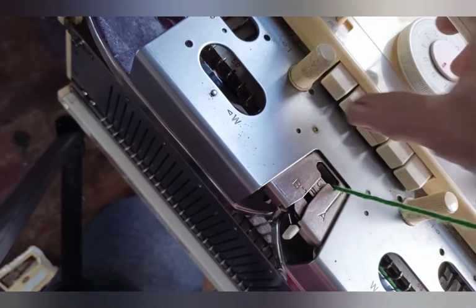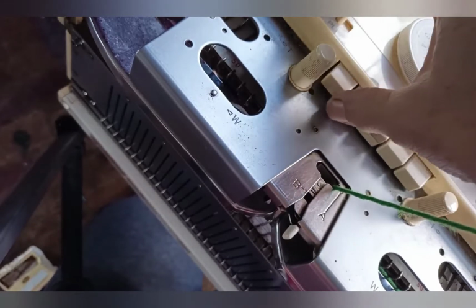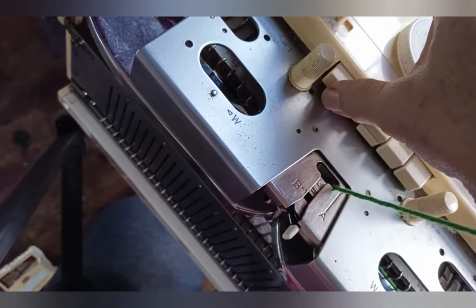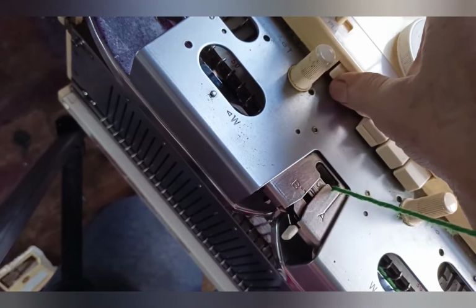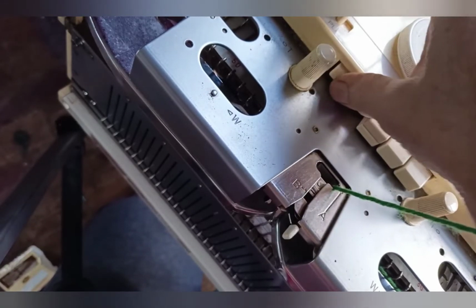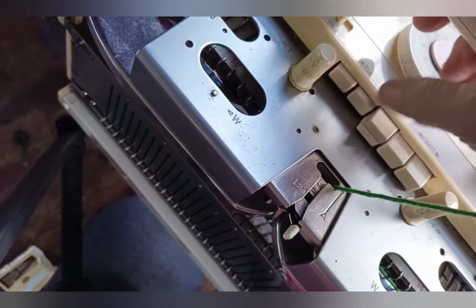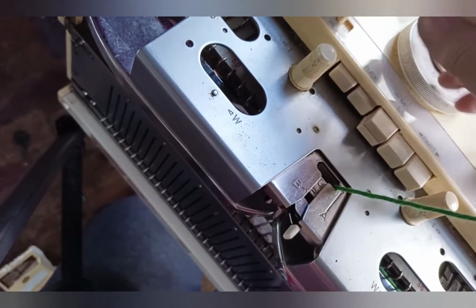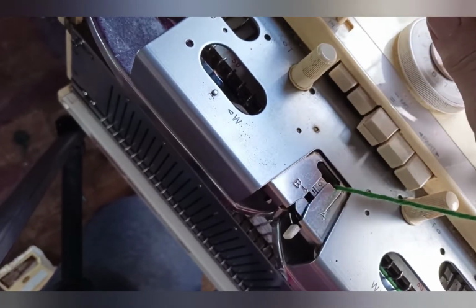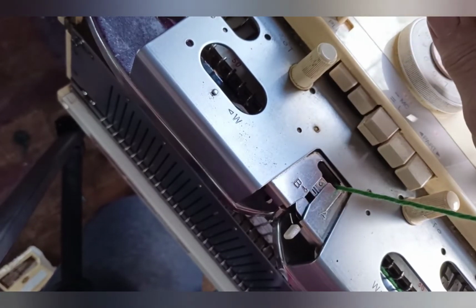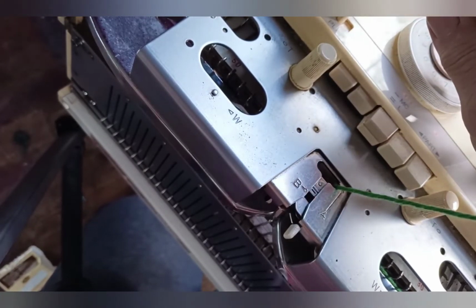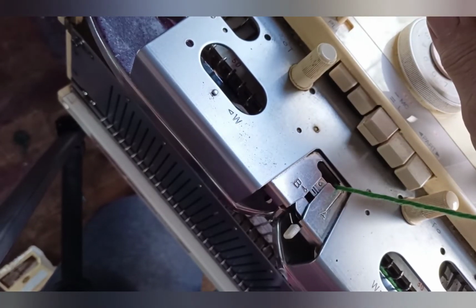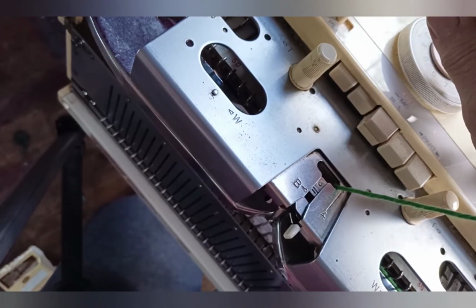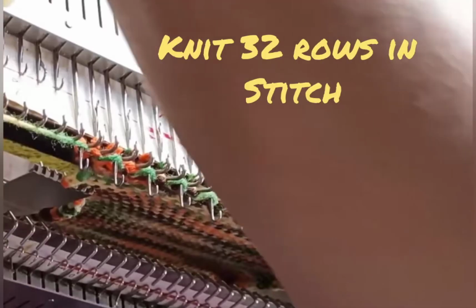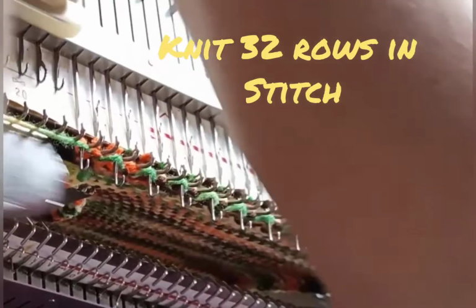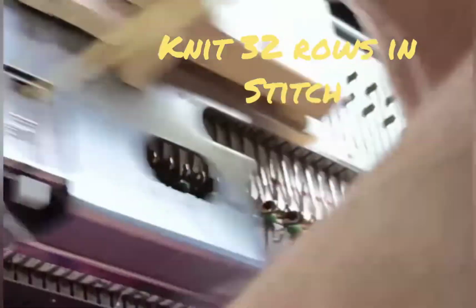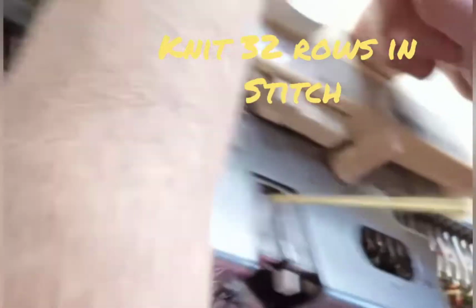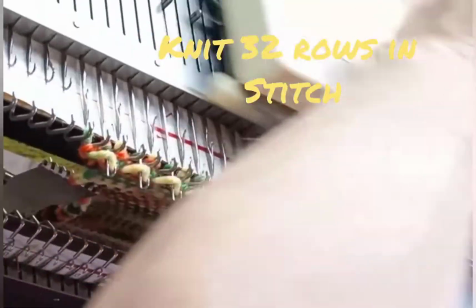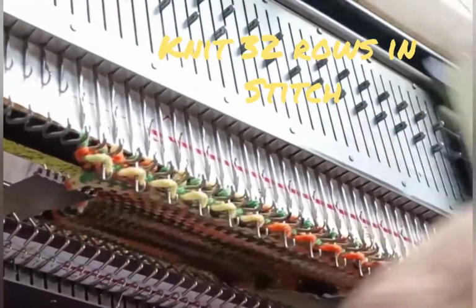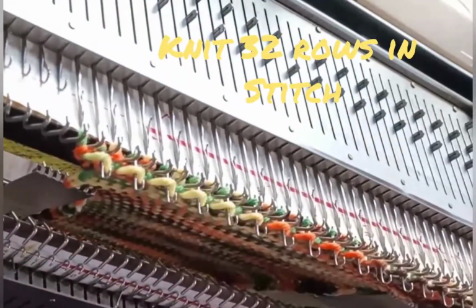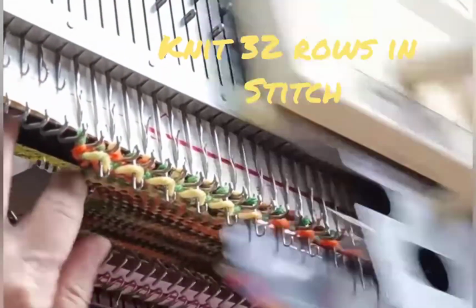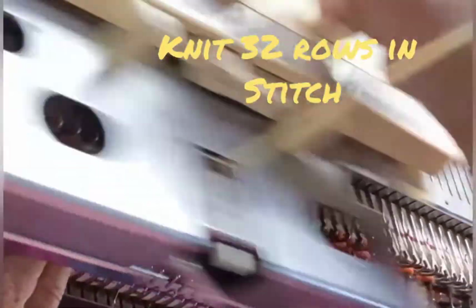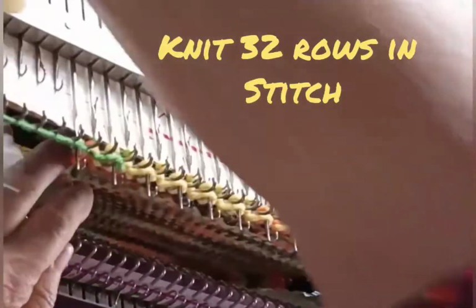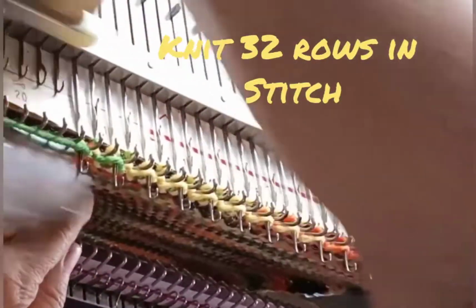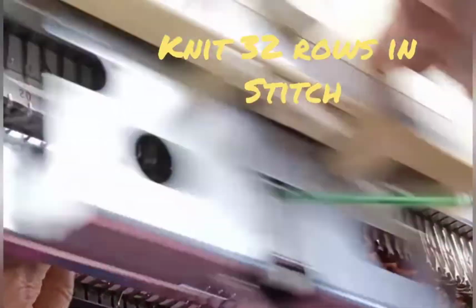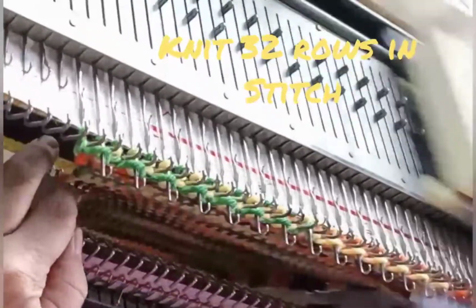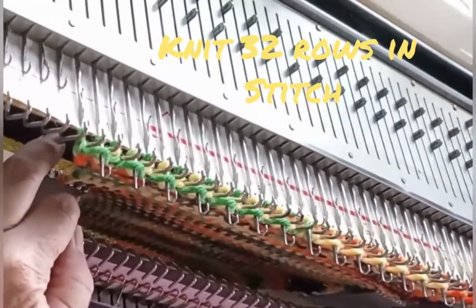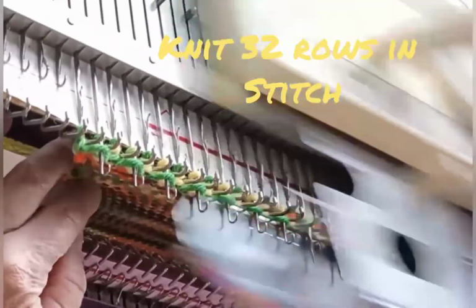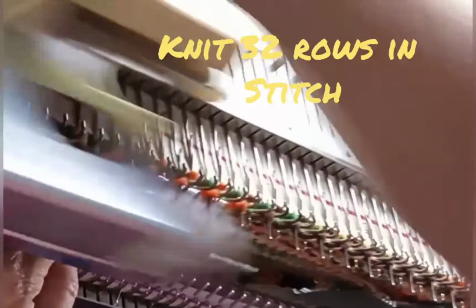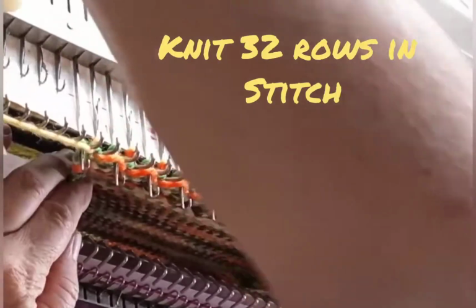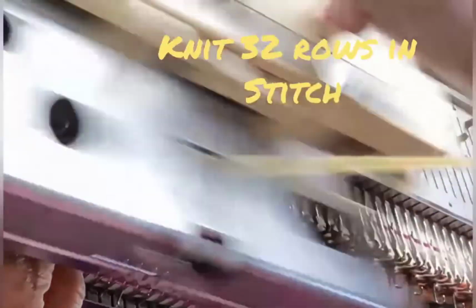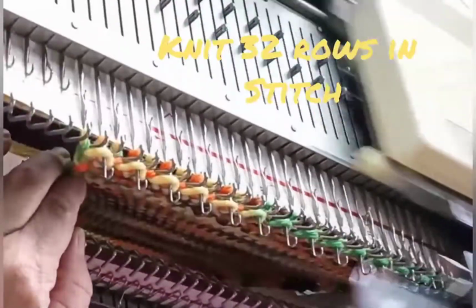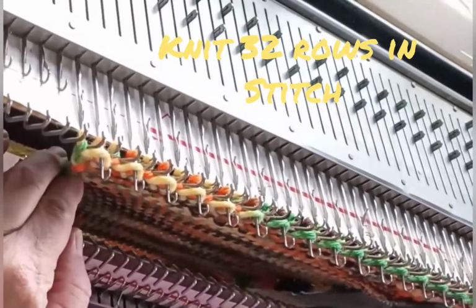The tuck buttons are depressed on Brothers after that selecting row. Knit 32 tuck rows, moving up the claw weights at the edges if you need to. This will become the heel area of the sock.